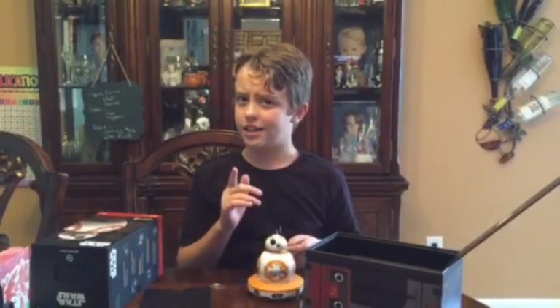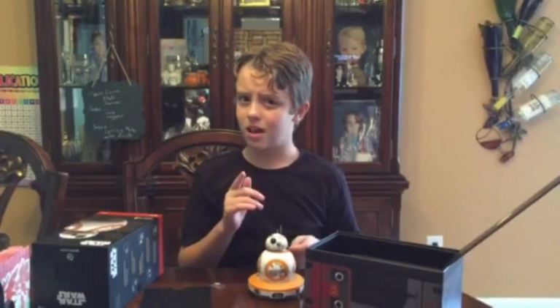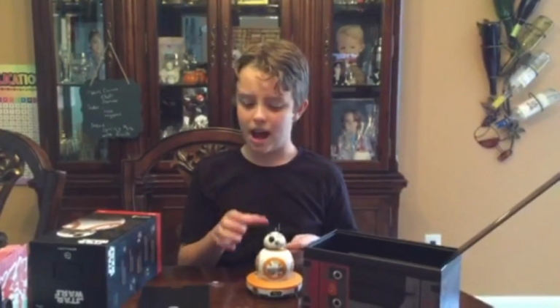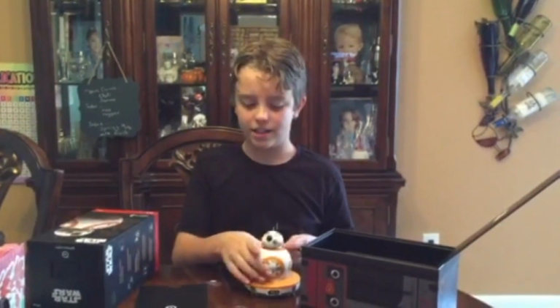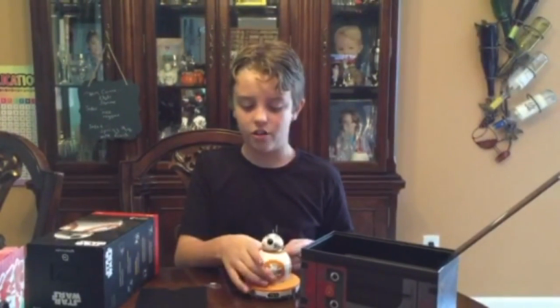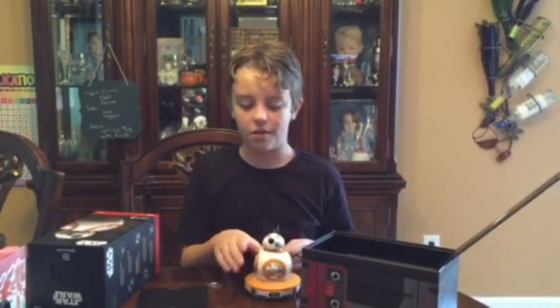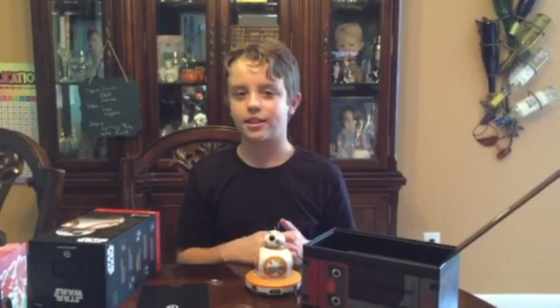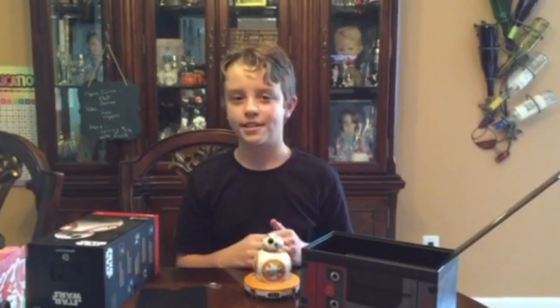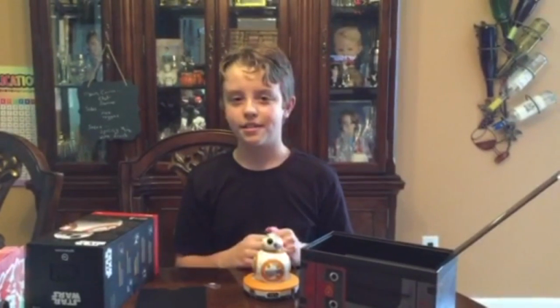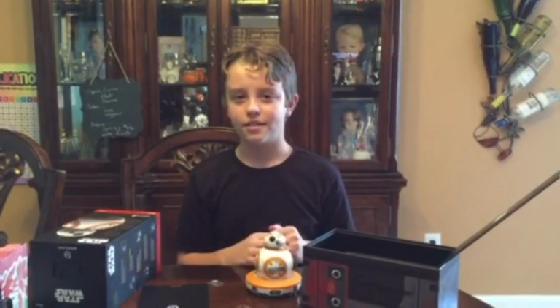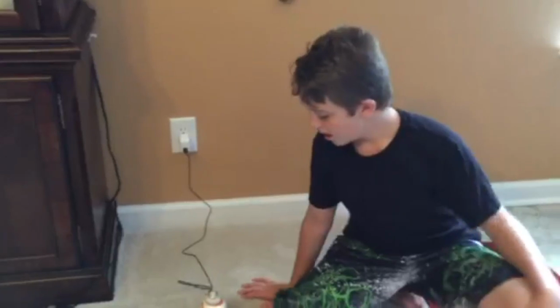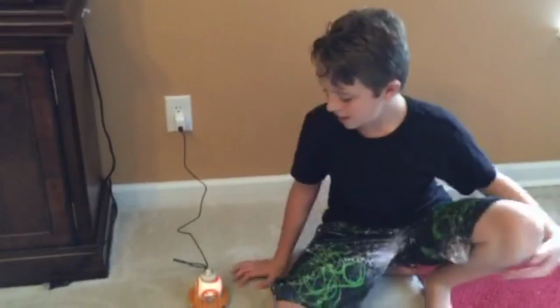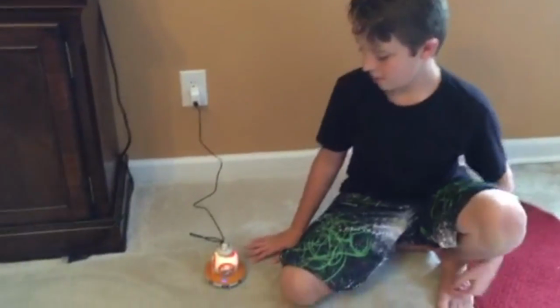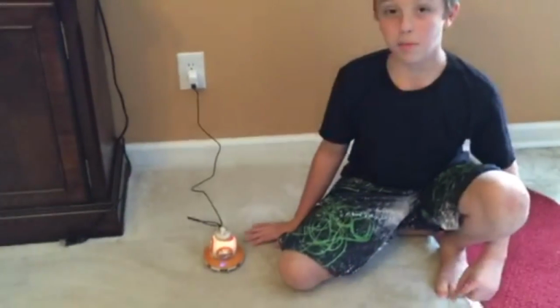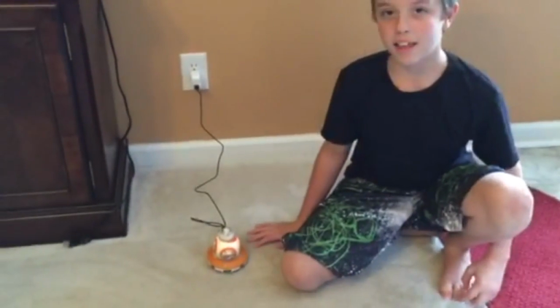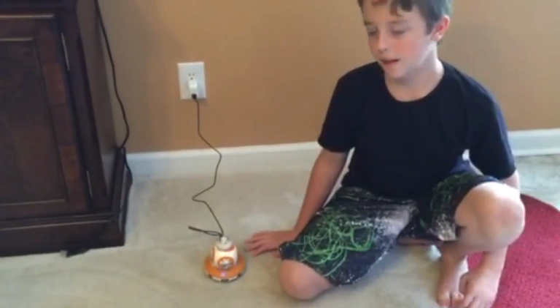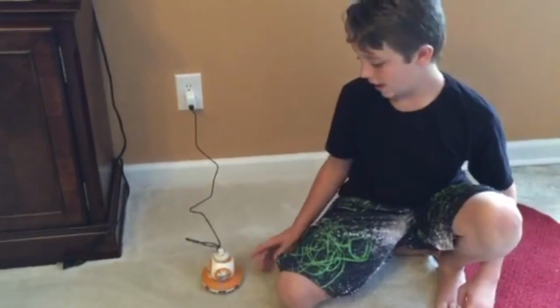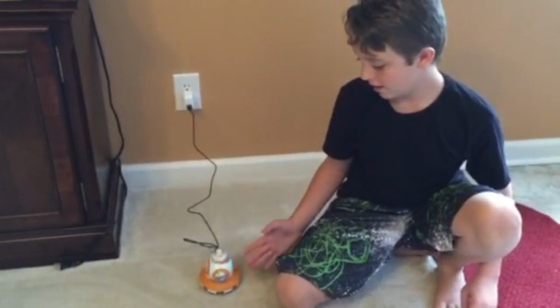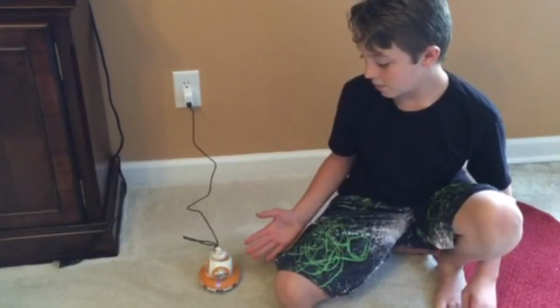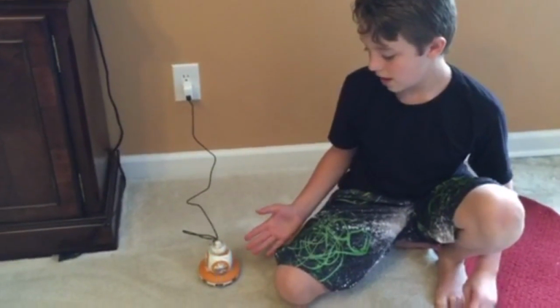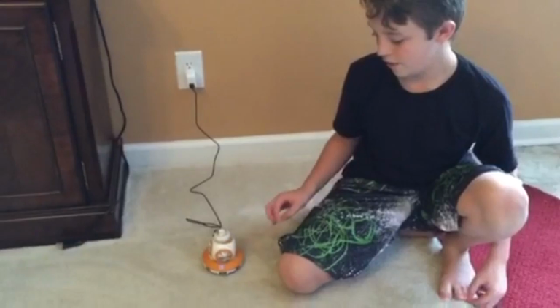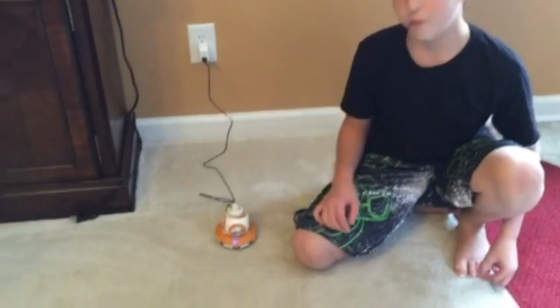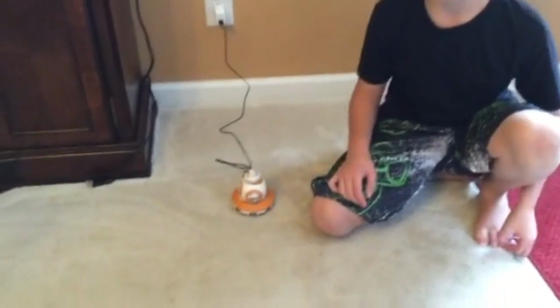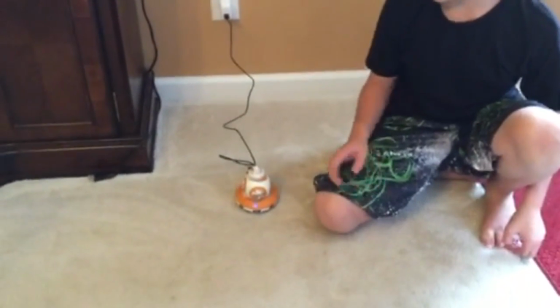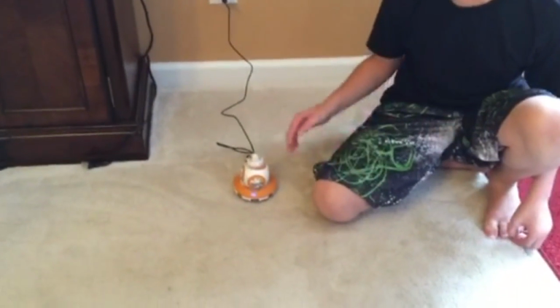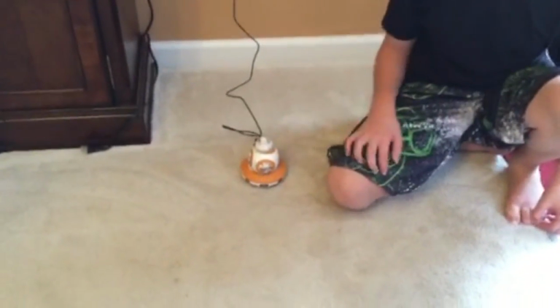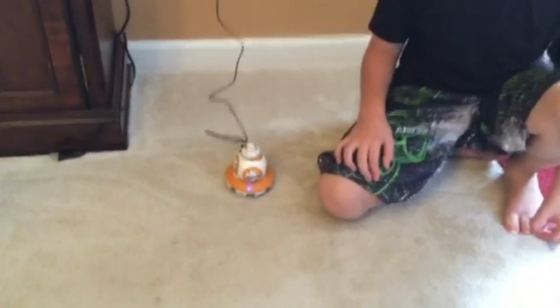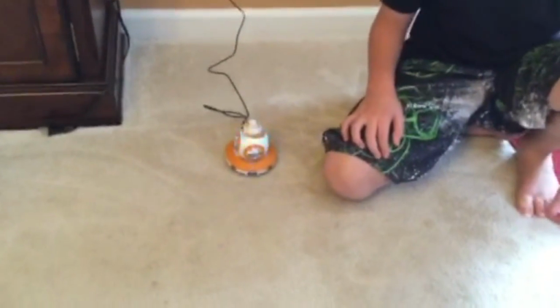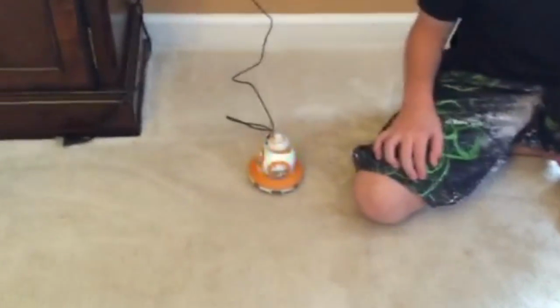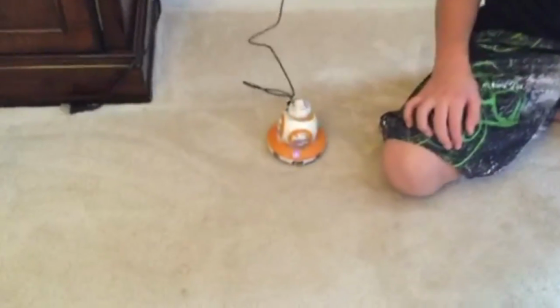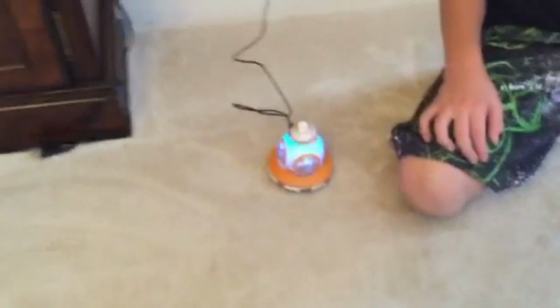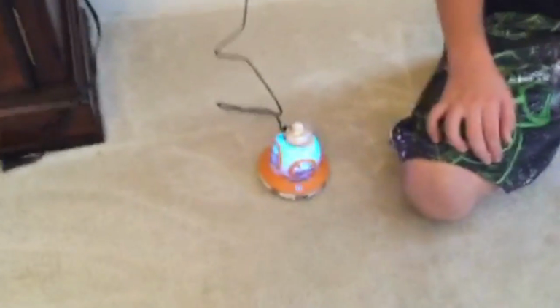I guess we'll come back to show you how he works. Immediately when you plug in the BB-8, he comes to life — he will flash some lights and start looking at you.